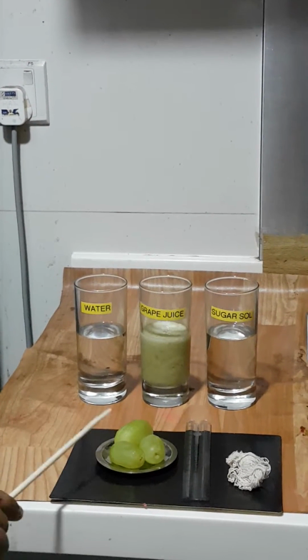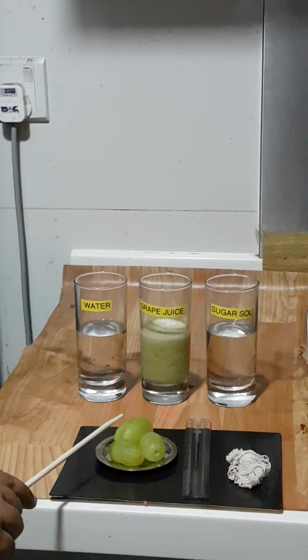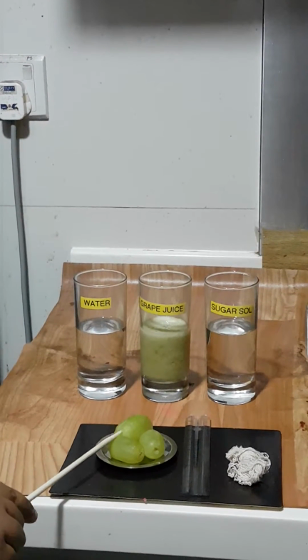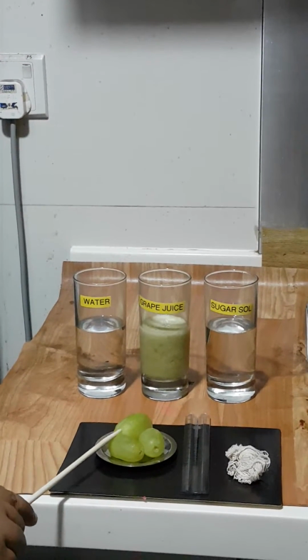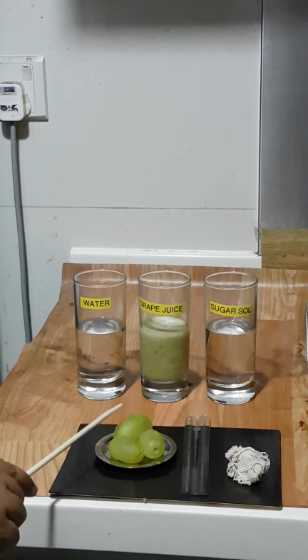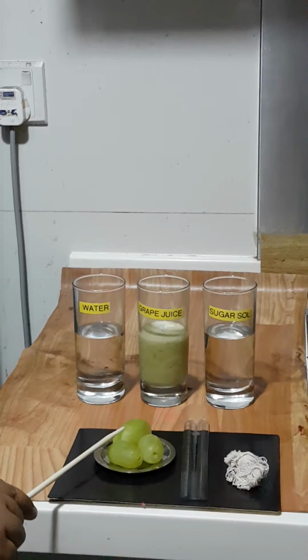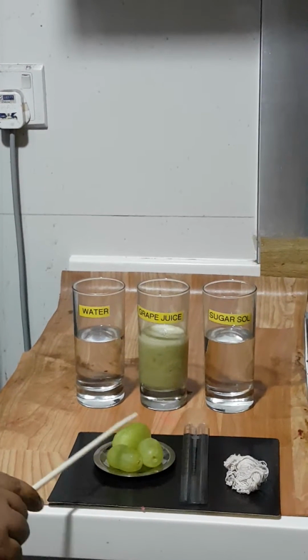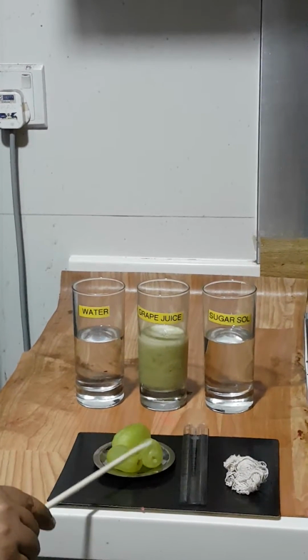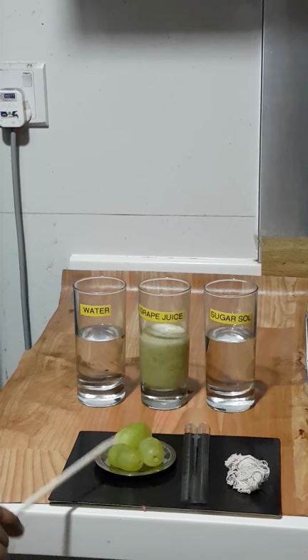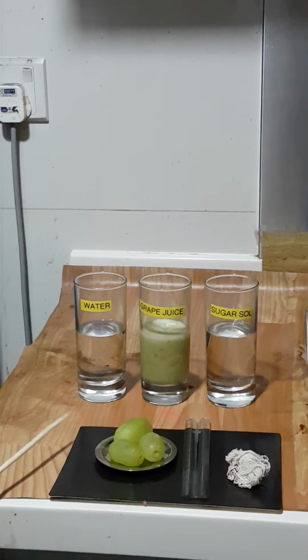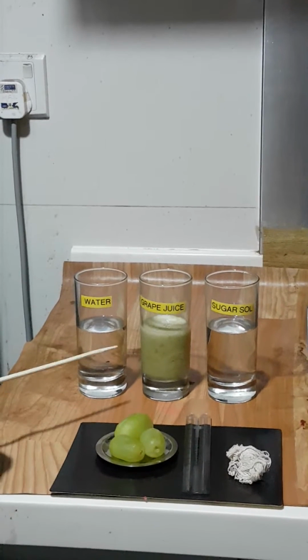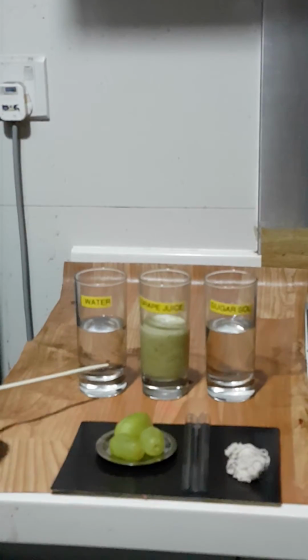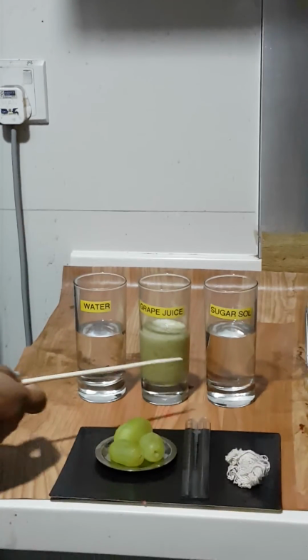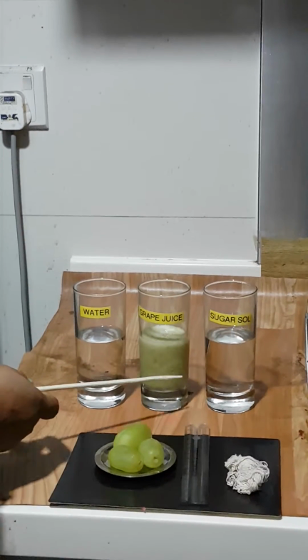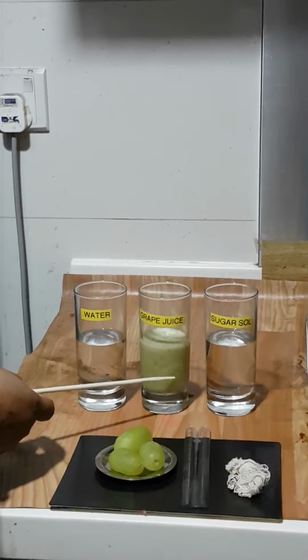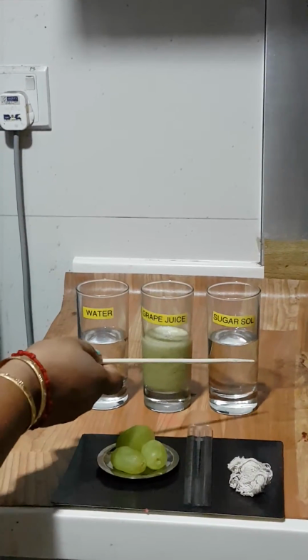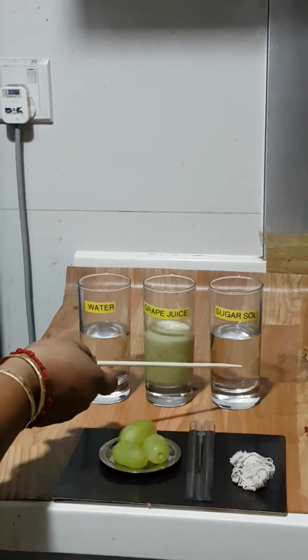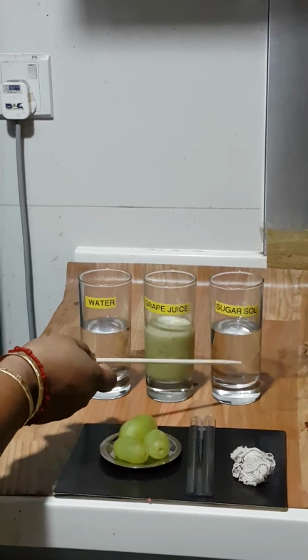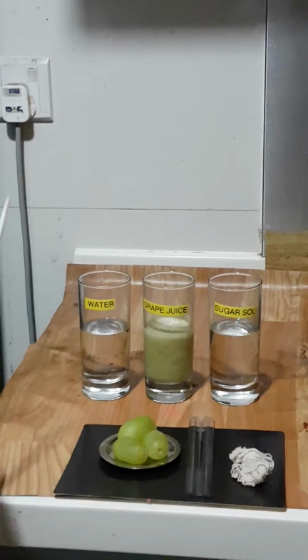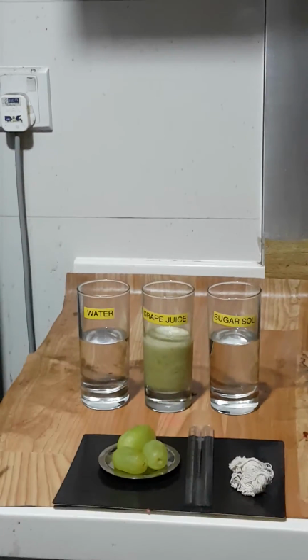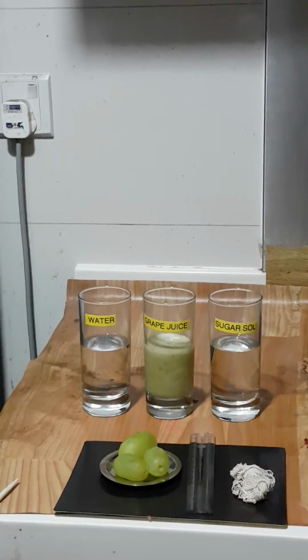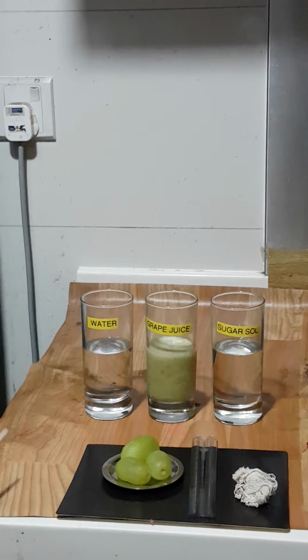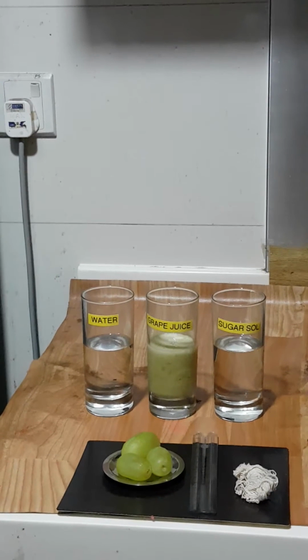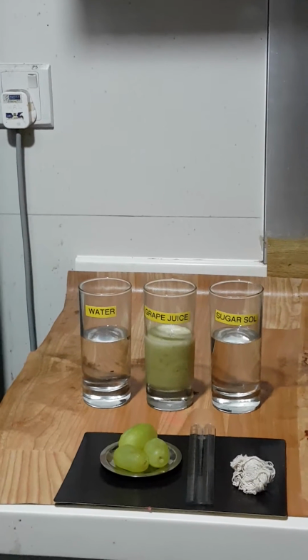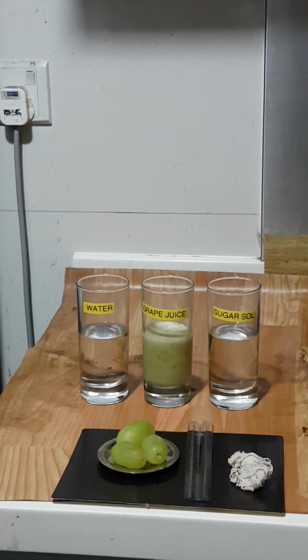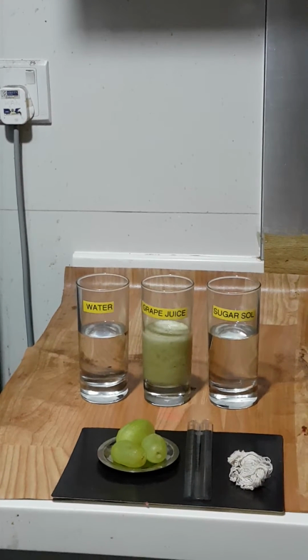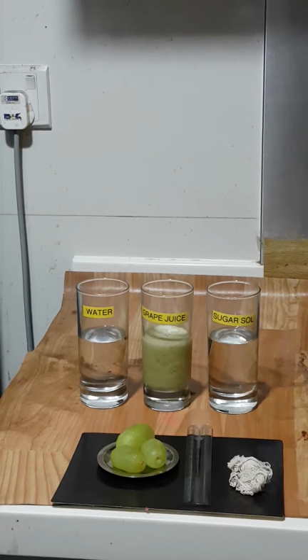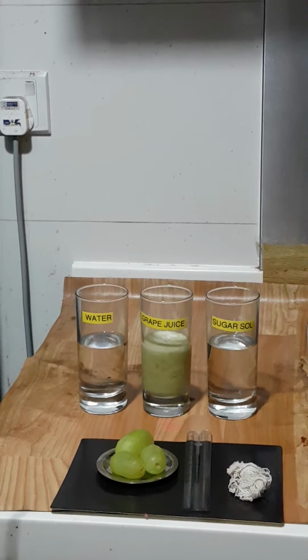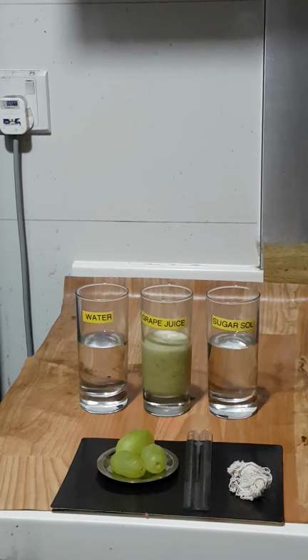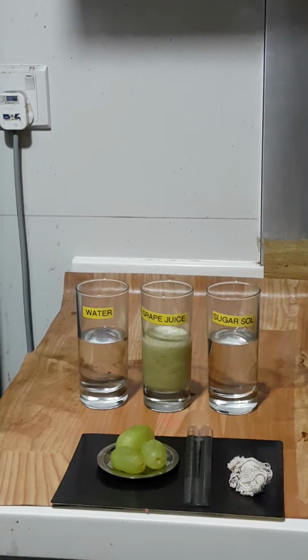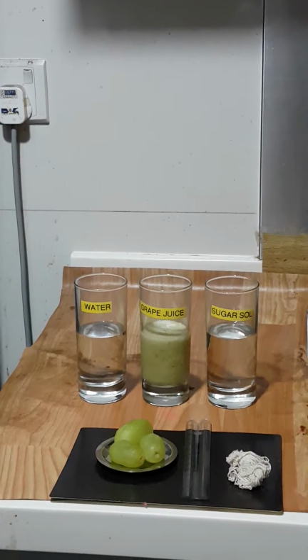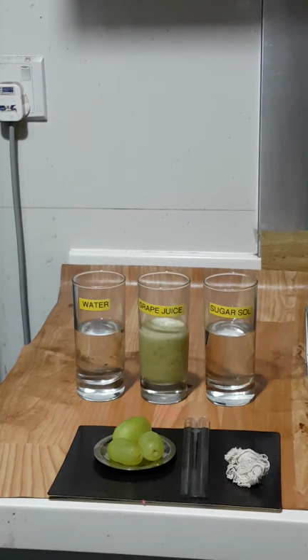After measuring the grapes, I am going to drop each one into water, grape juice, and sugar solution, and leave the setup for 24 hours. Now let me explain what I expect to happen.